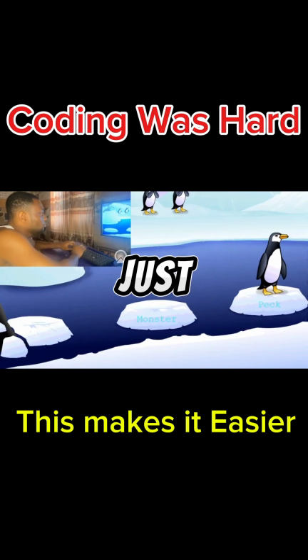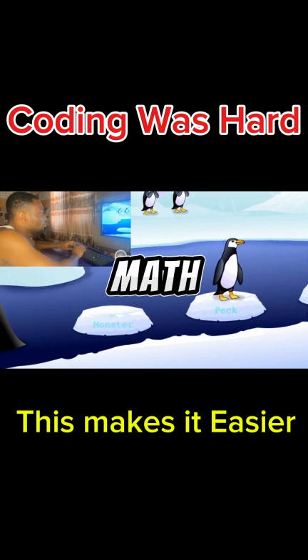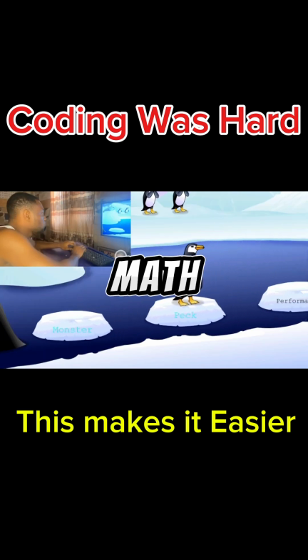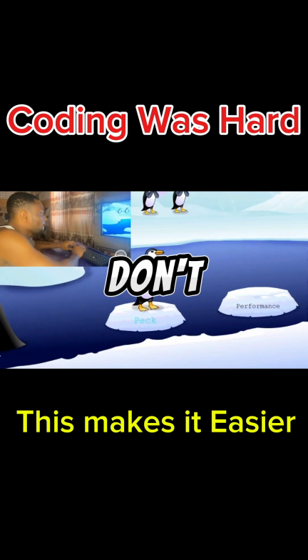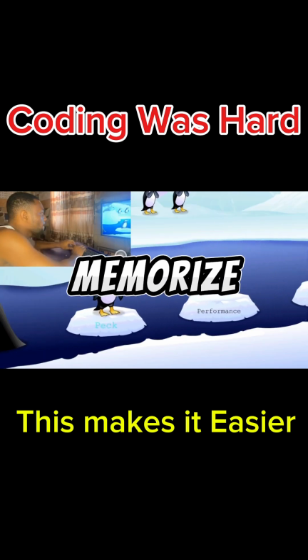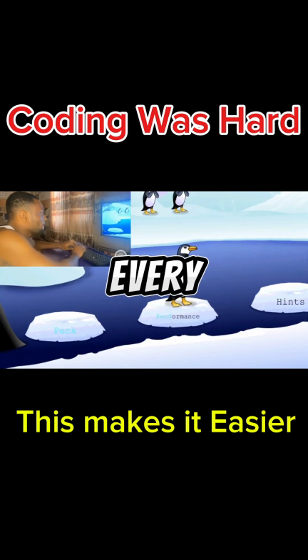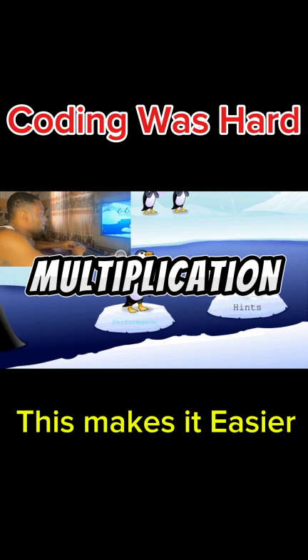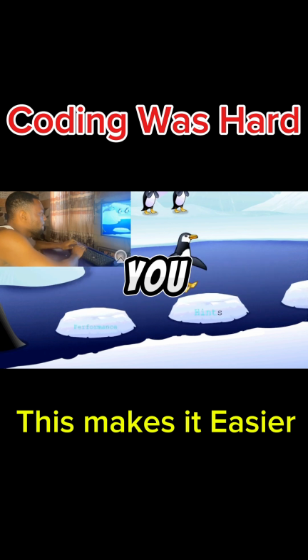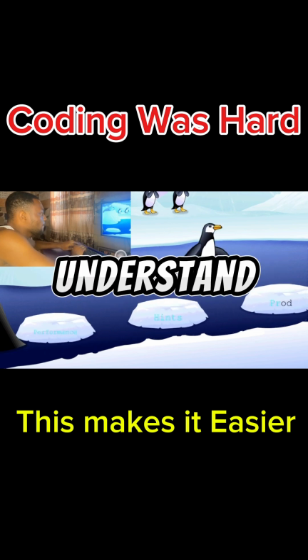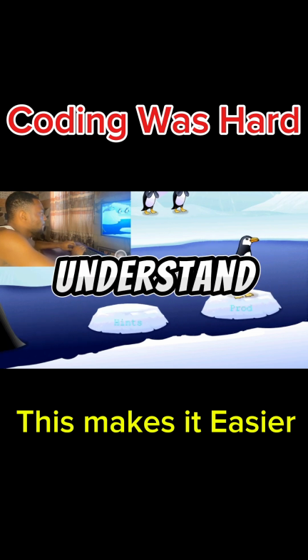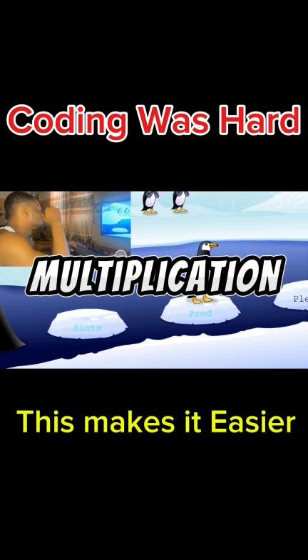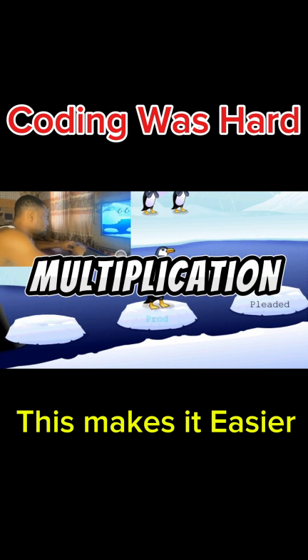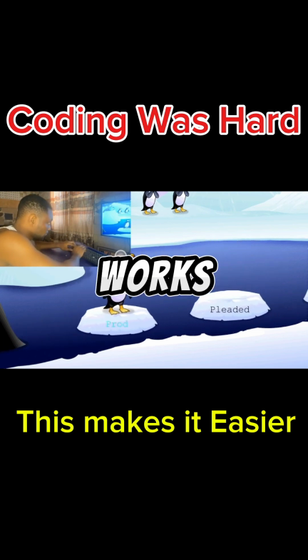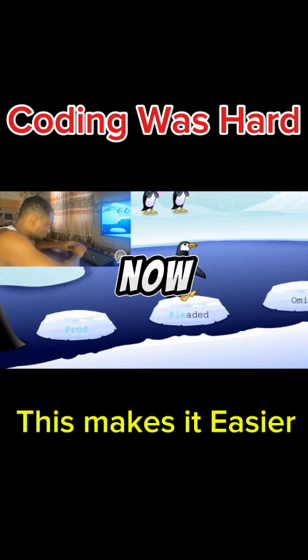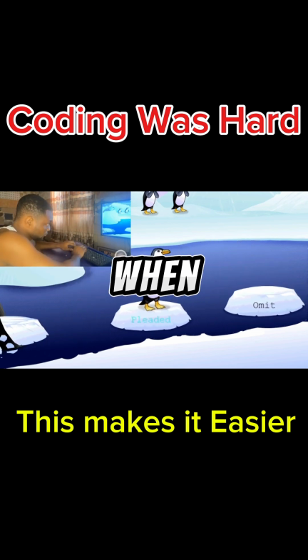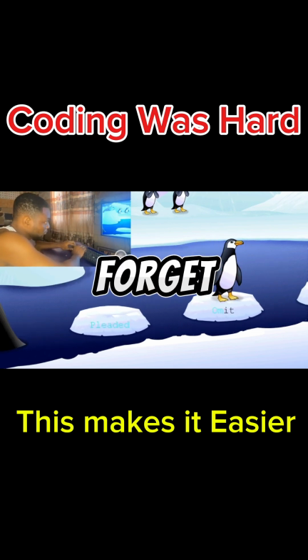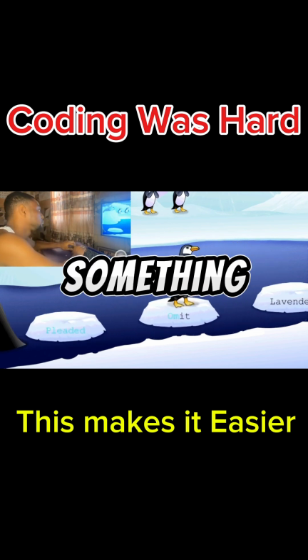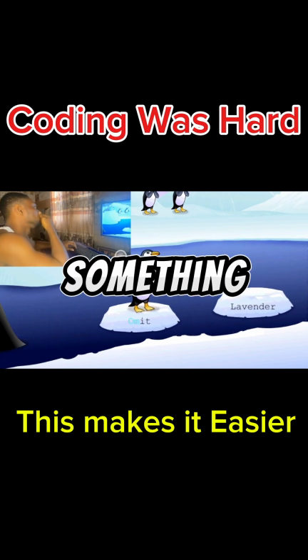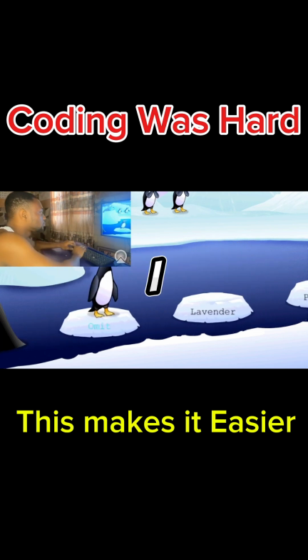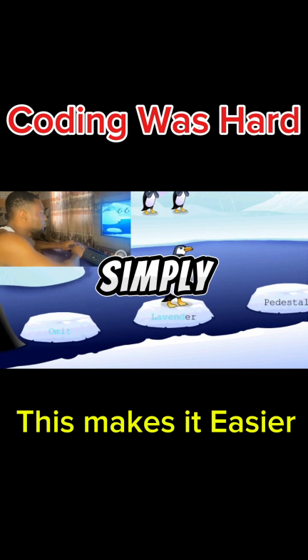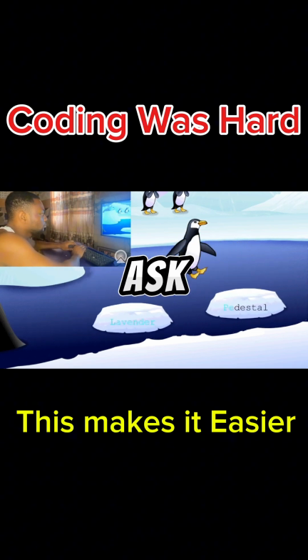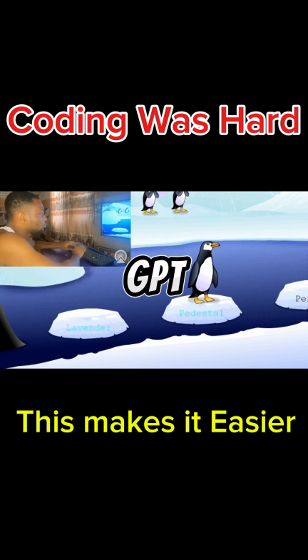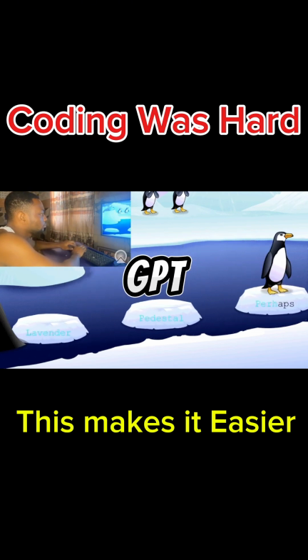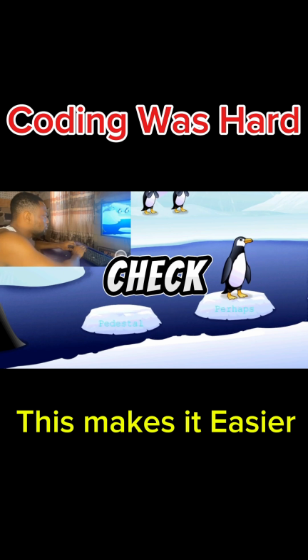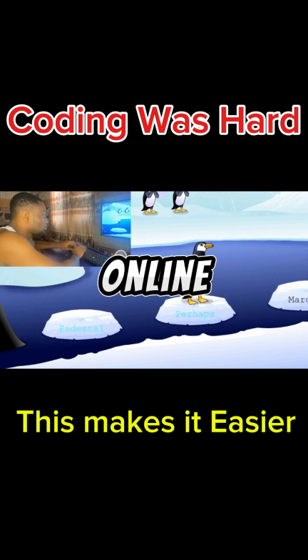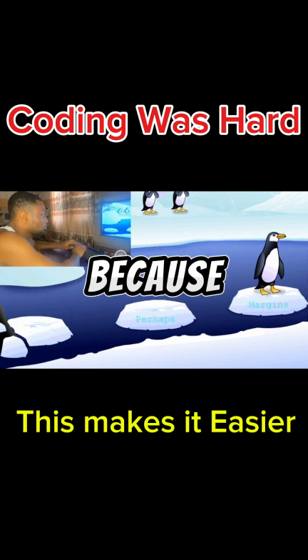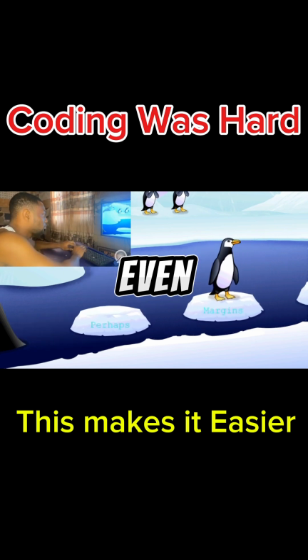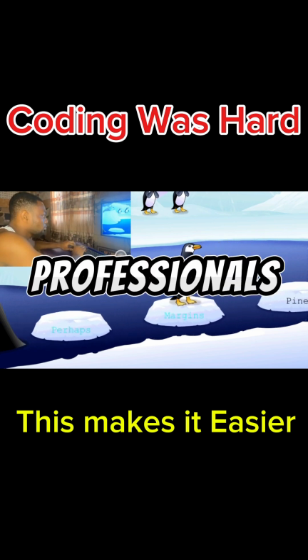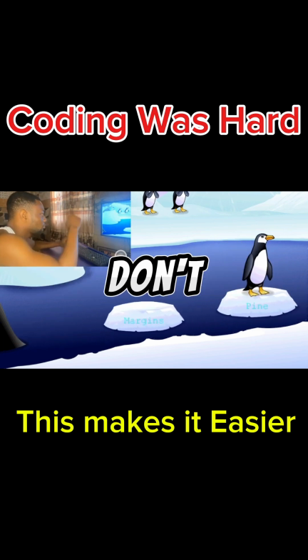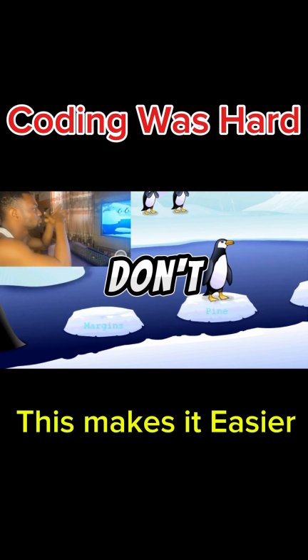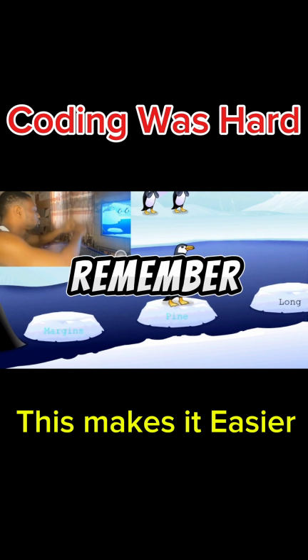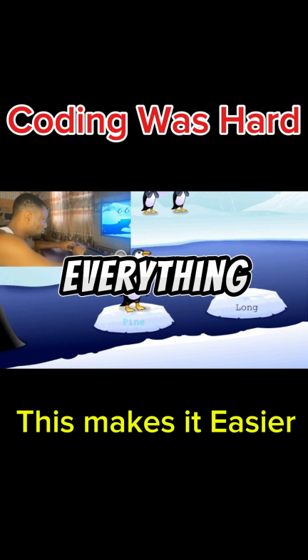Just like math, you don't memorize every multiplication, you just understand how multiplication works. Now, when I forget something, I simply ask ChatGPT or check online, because even professionals don't remember everything.